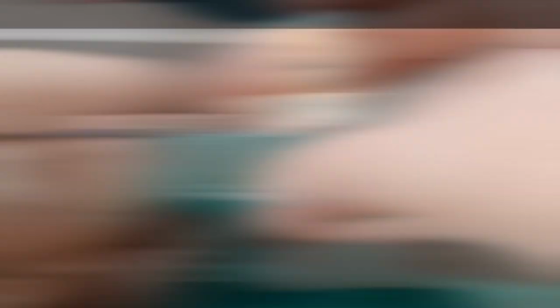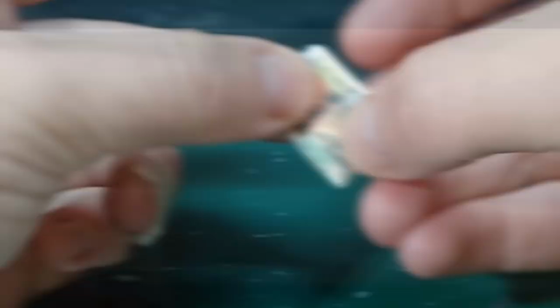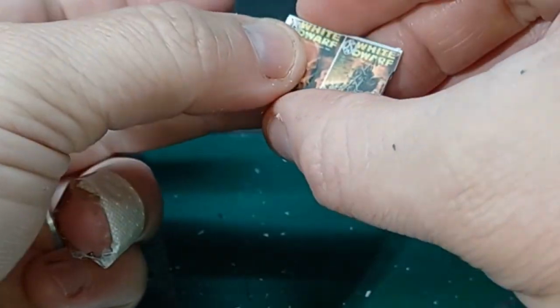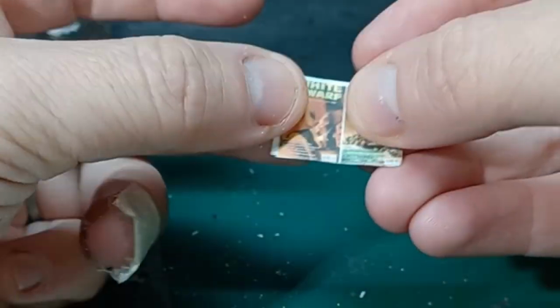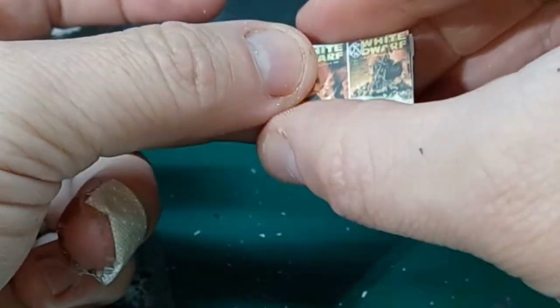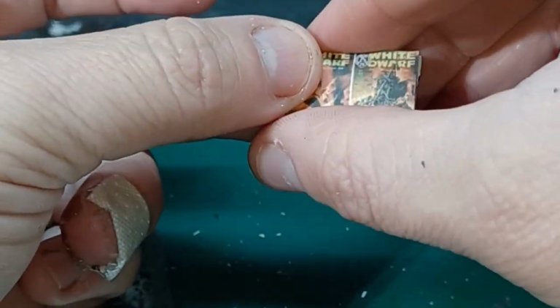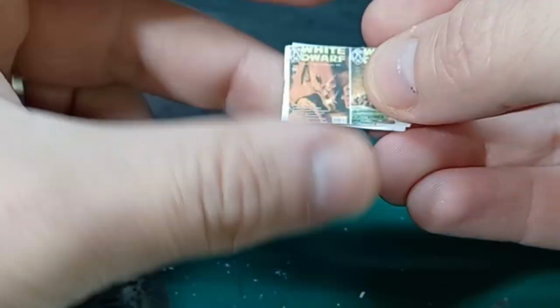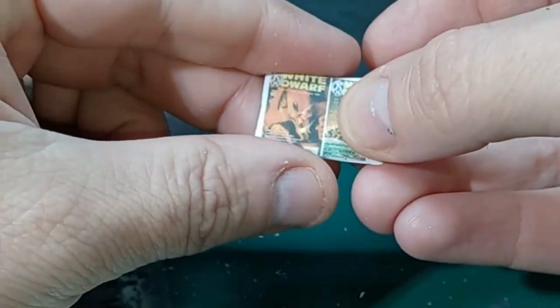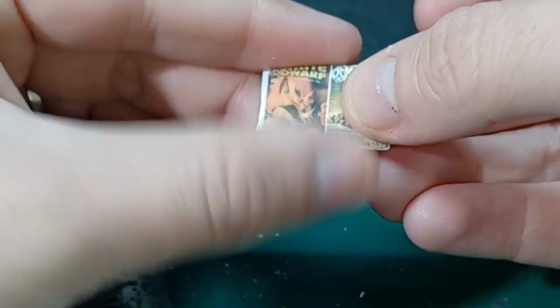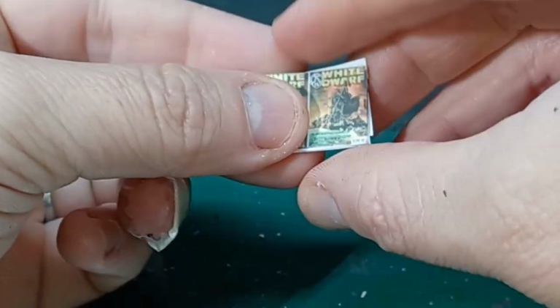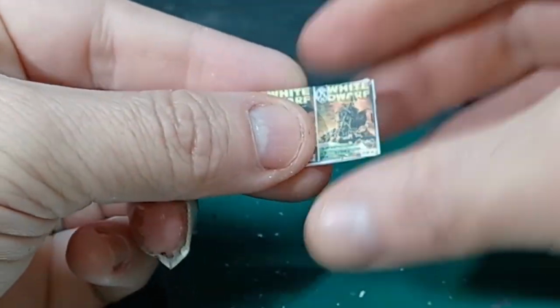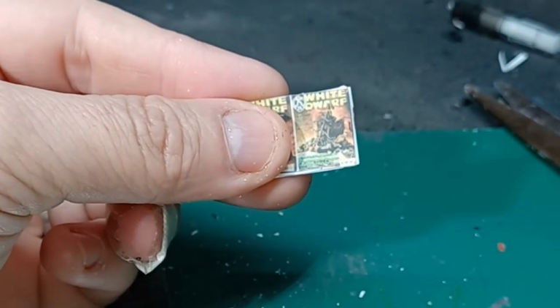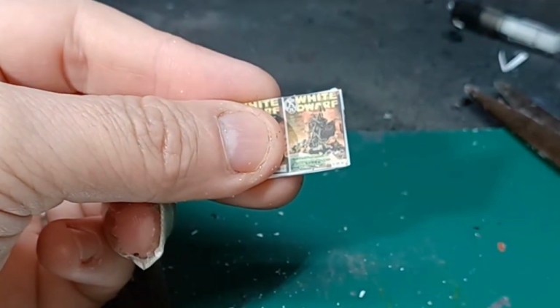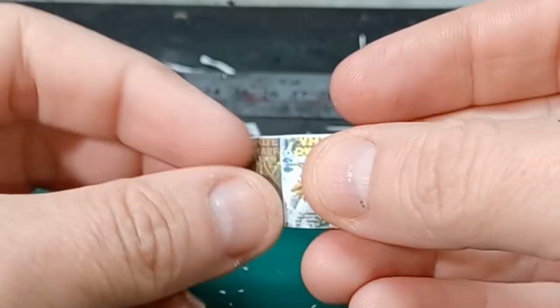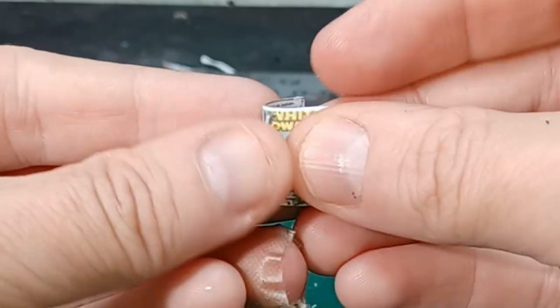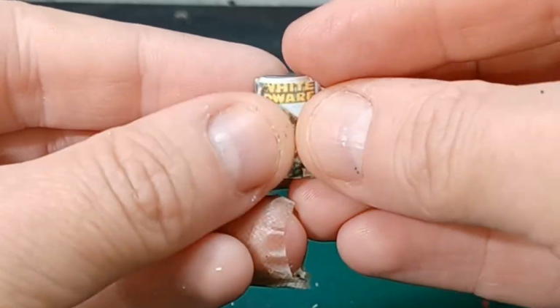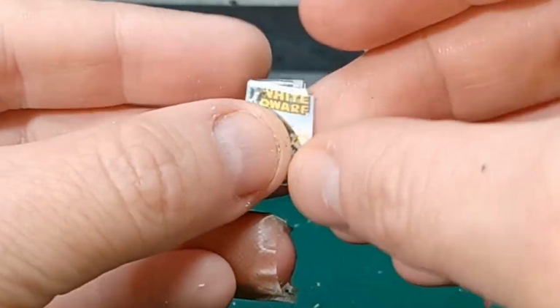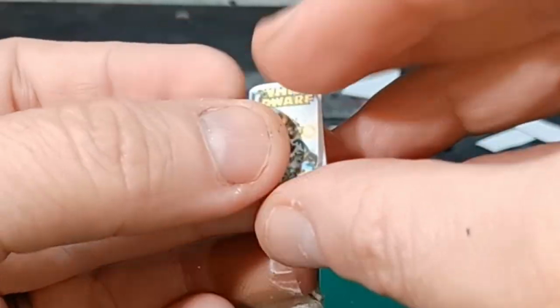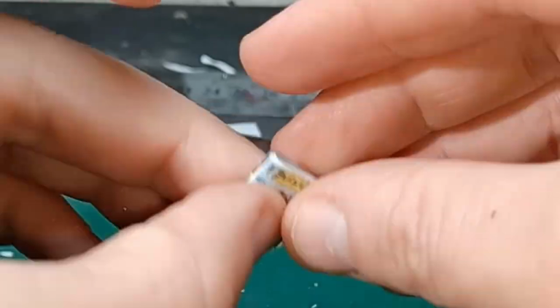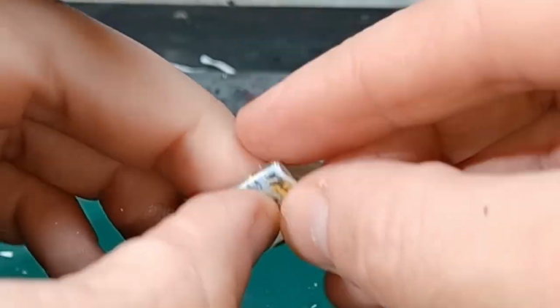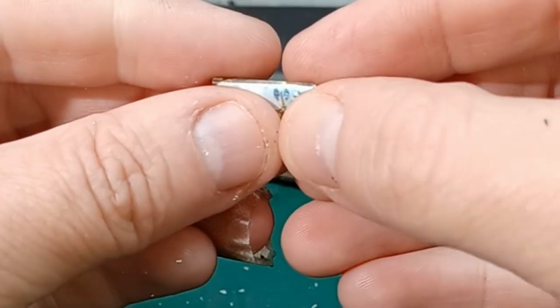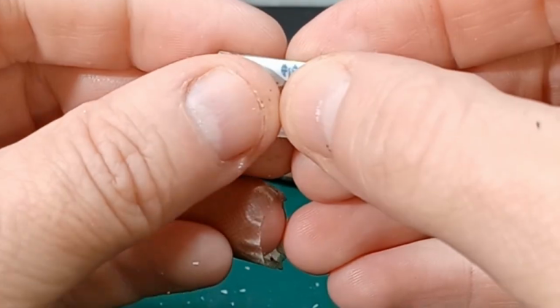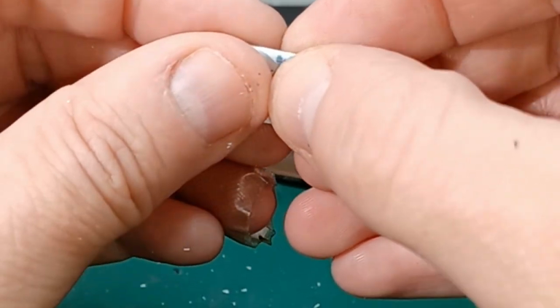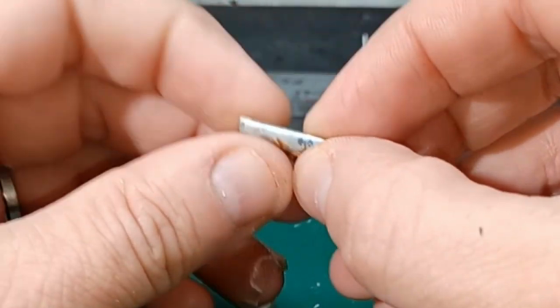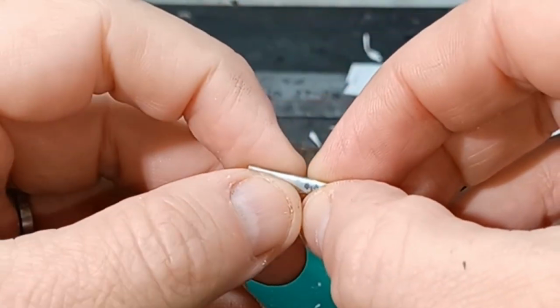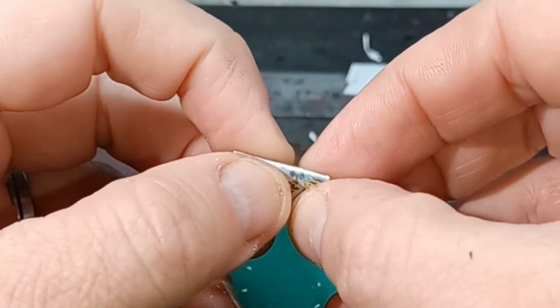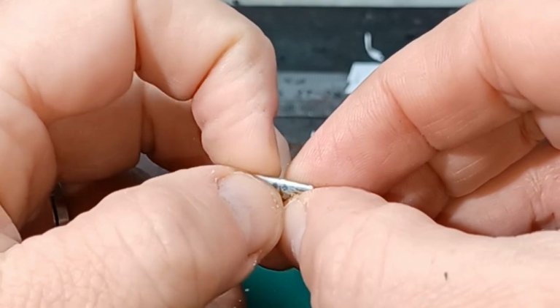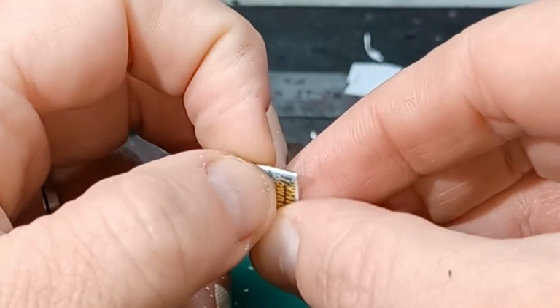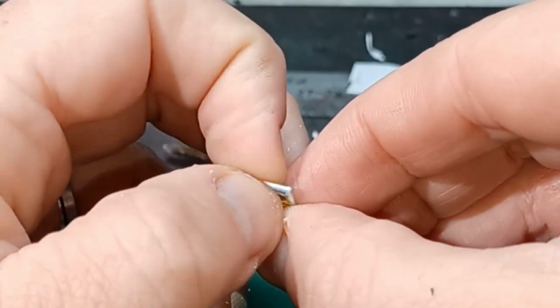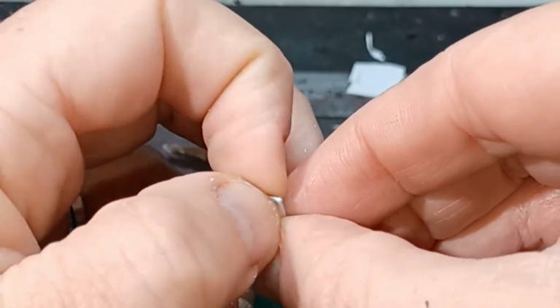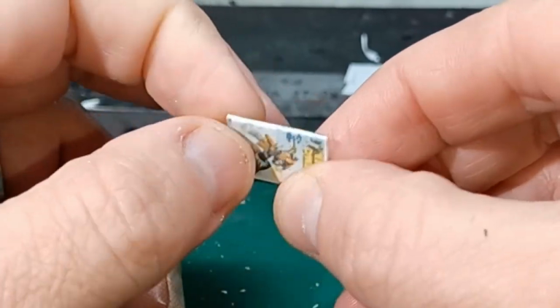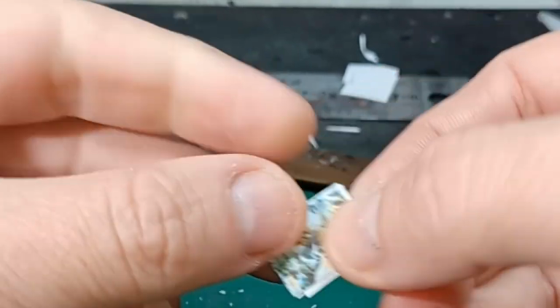With all the pages cut out, I pile them together and then square them up with the front cover. Then following the spine of the magazine, I carefully fold it over. With that folded over, any excess paper I just trim away with my scissors.